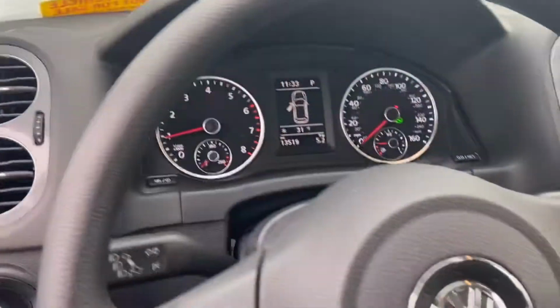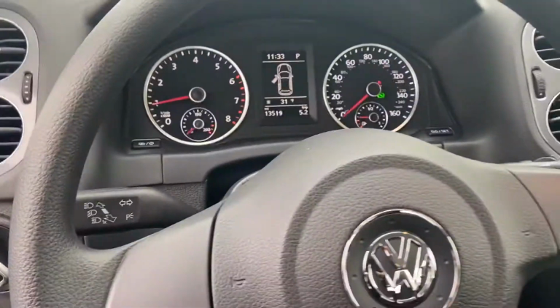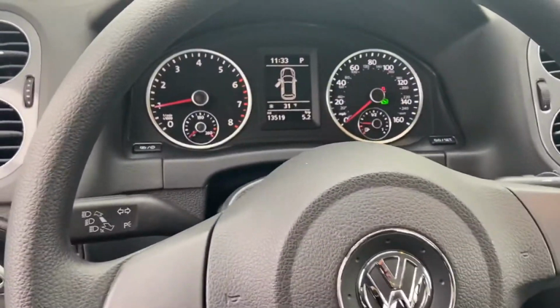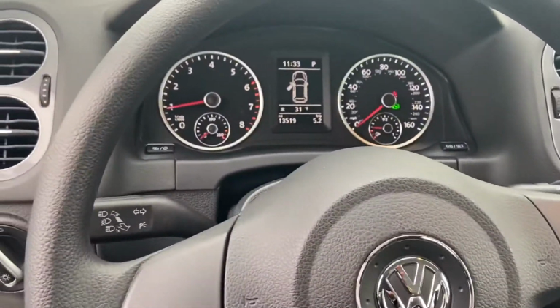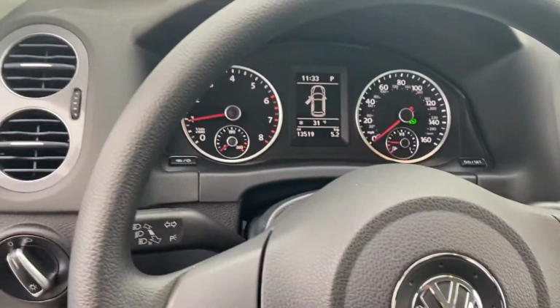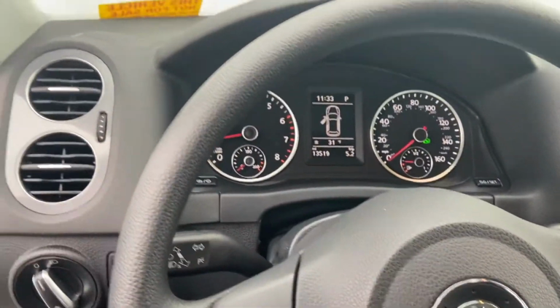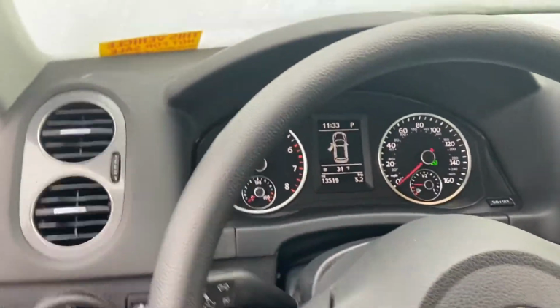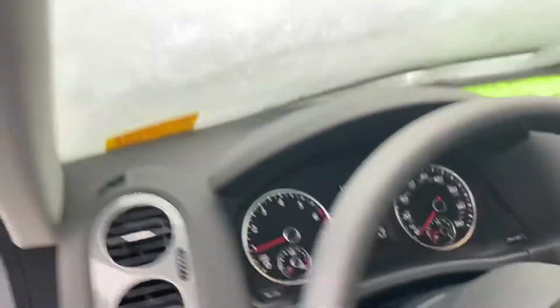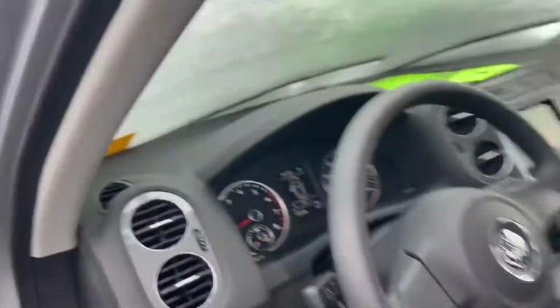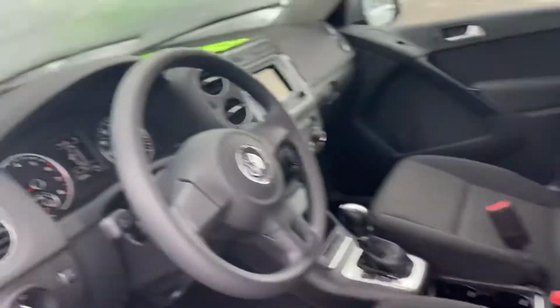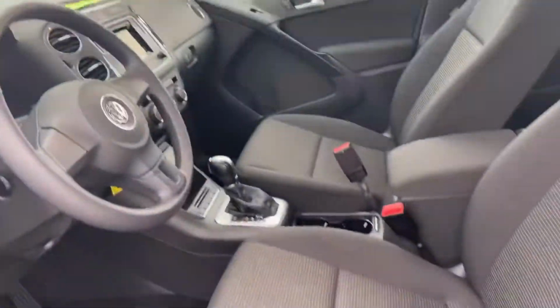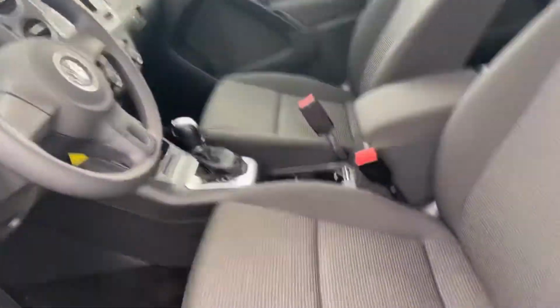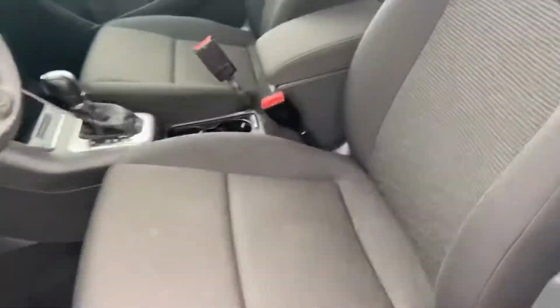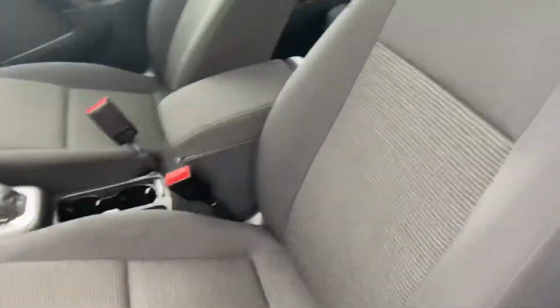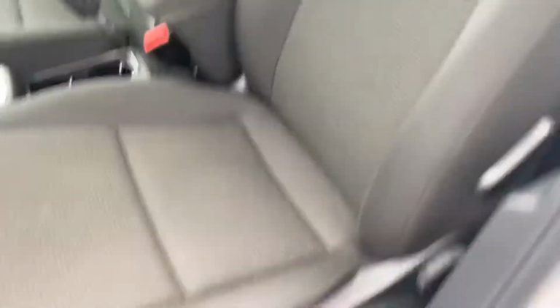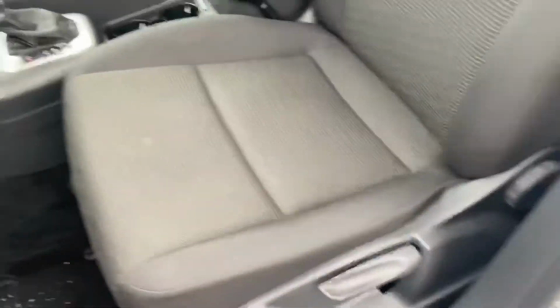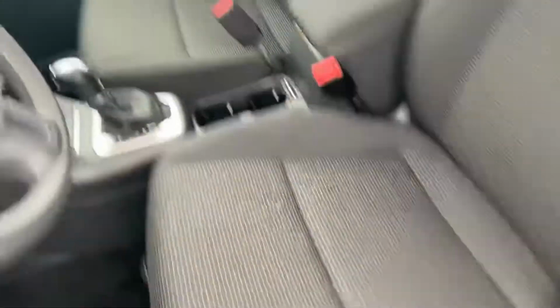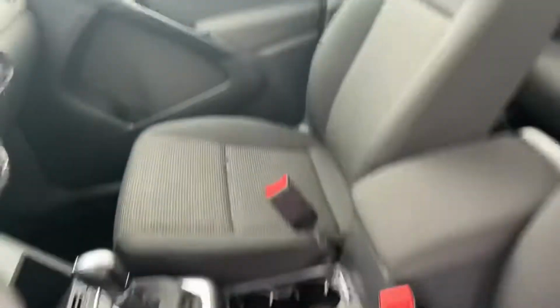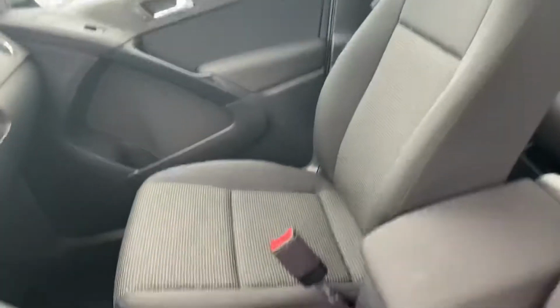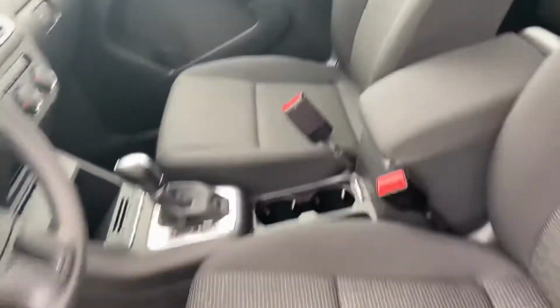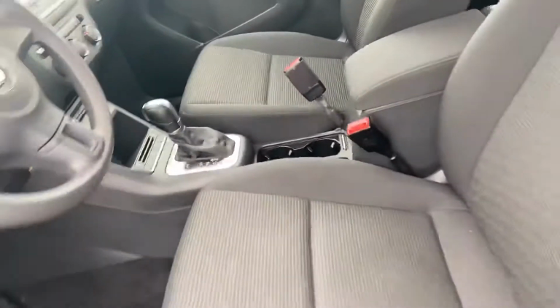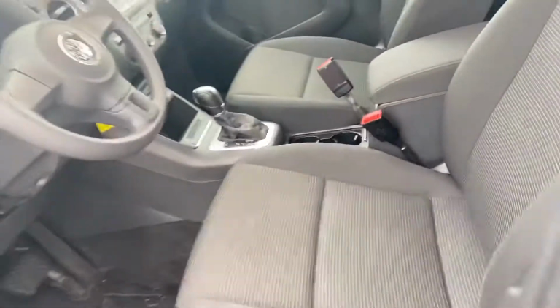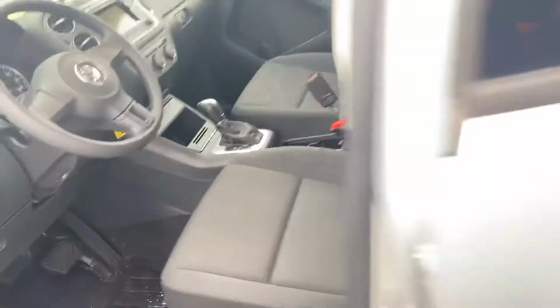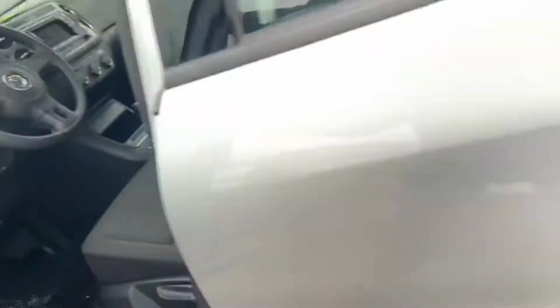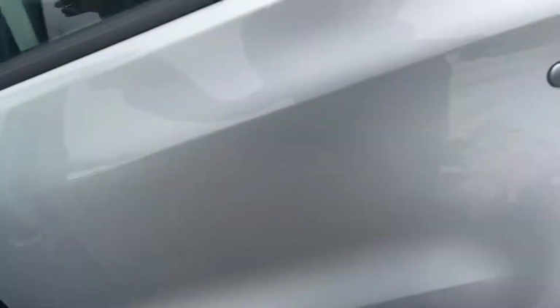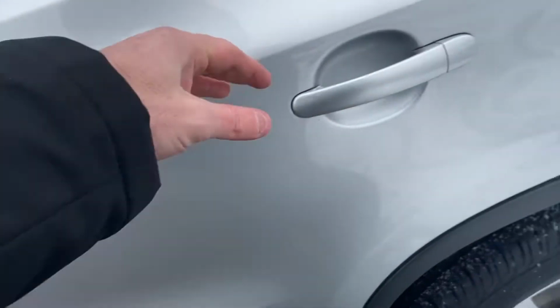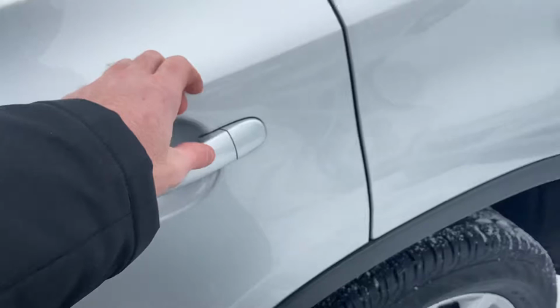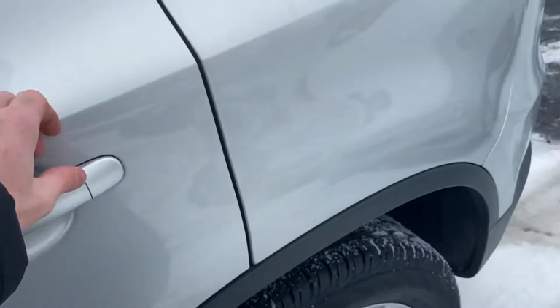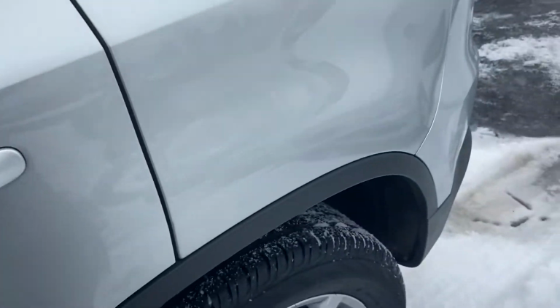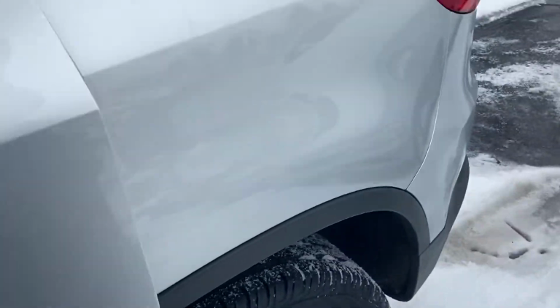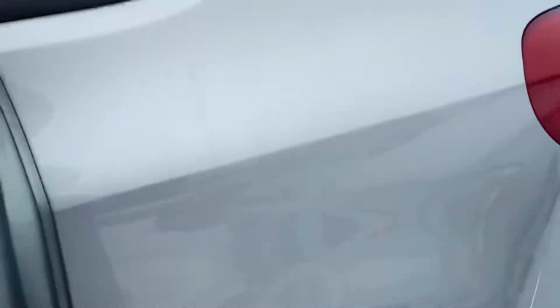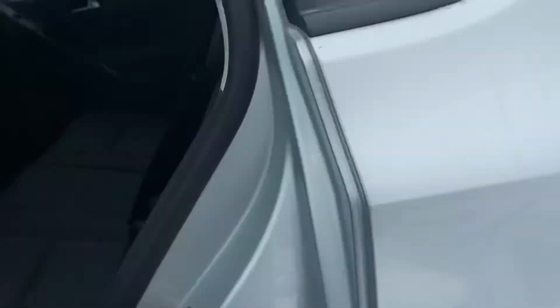You can see the odometer reads 13,519. The seats look great — no weird smells or anything like that. Touch screen radio.